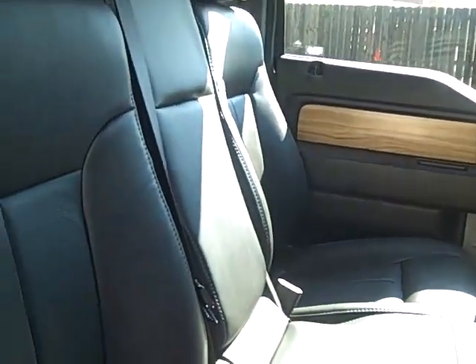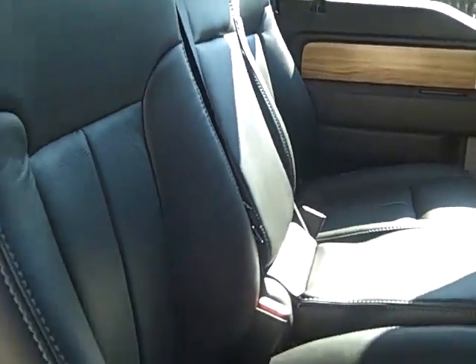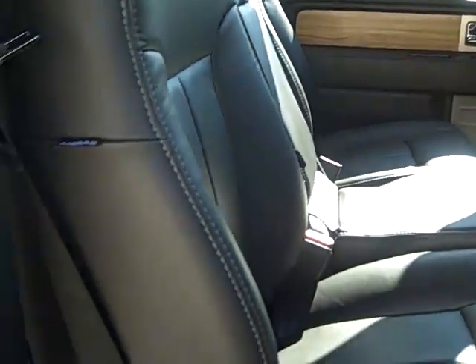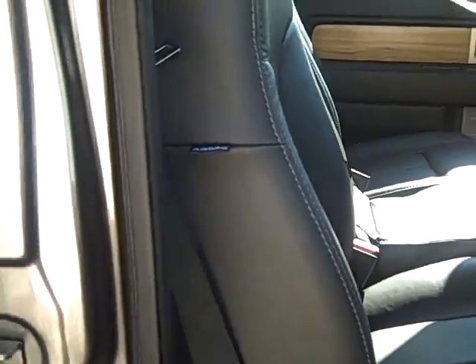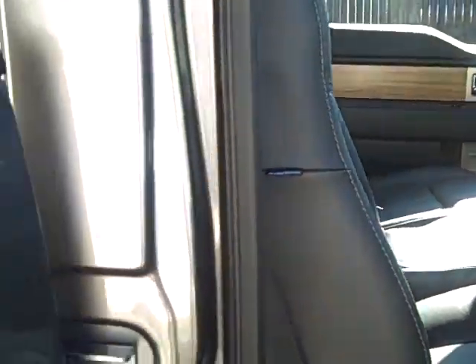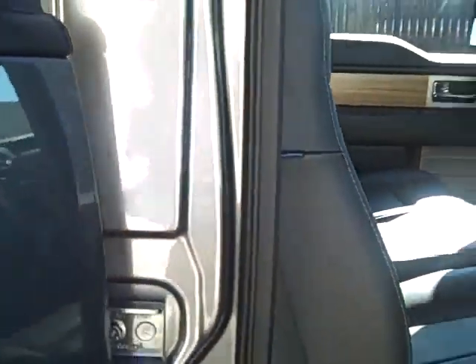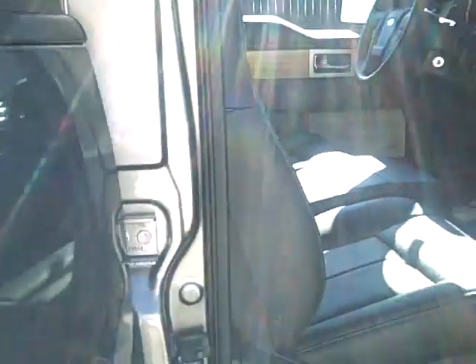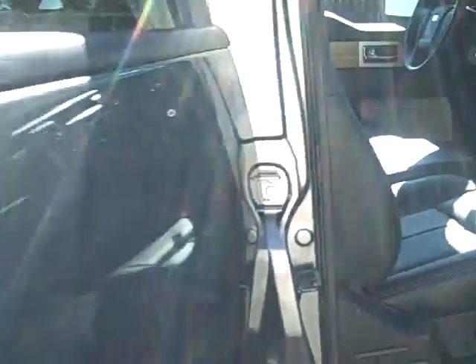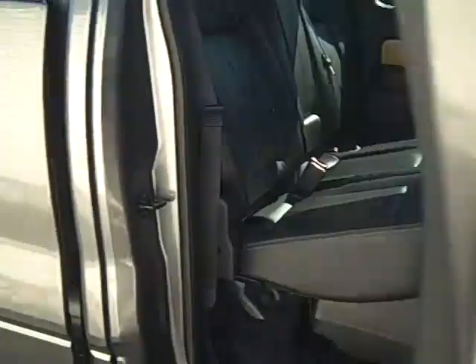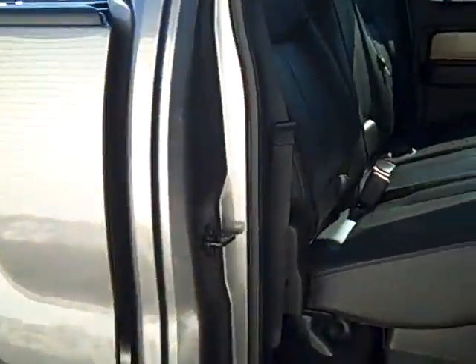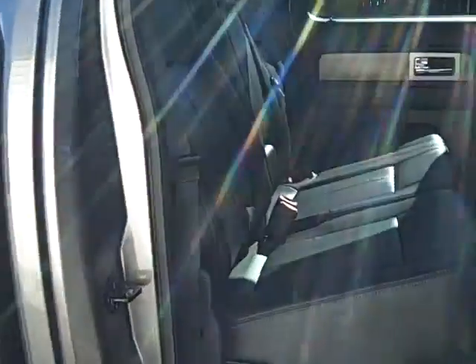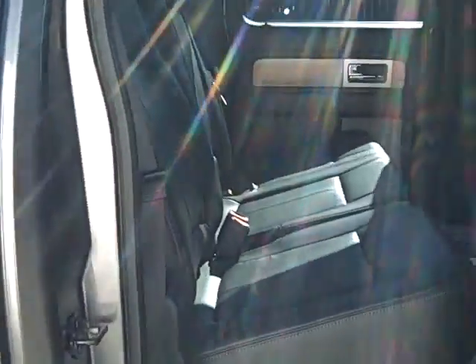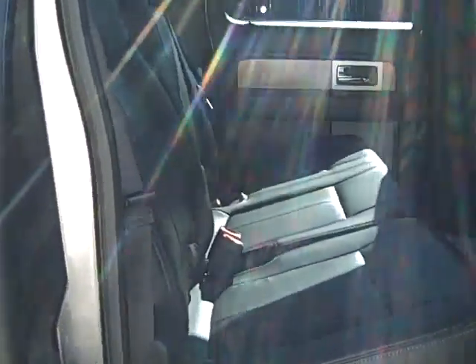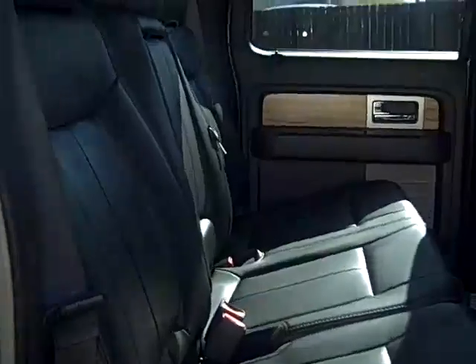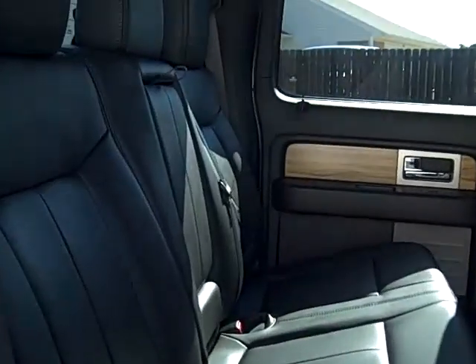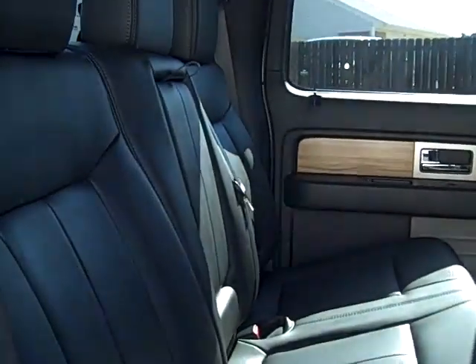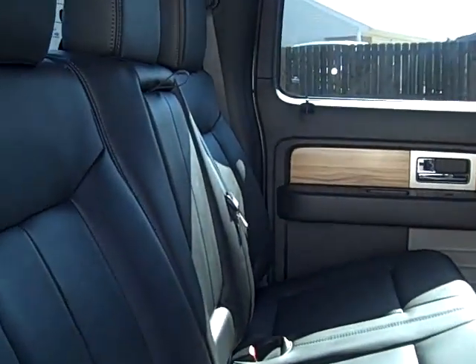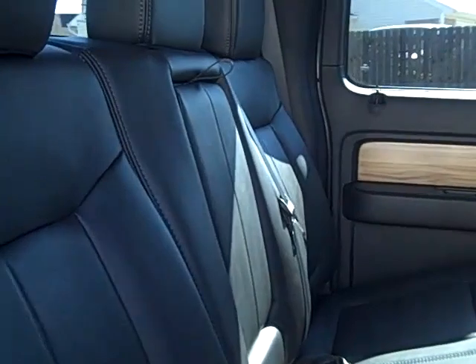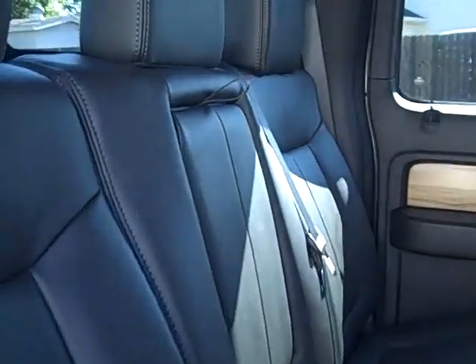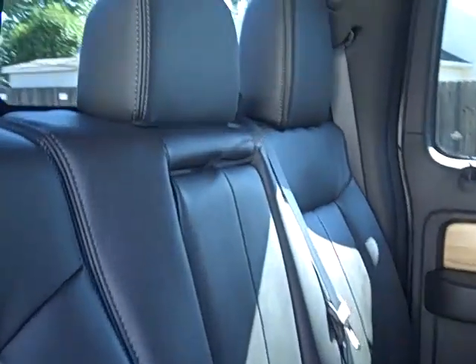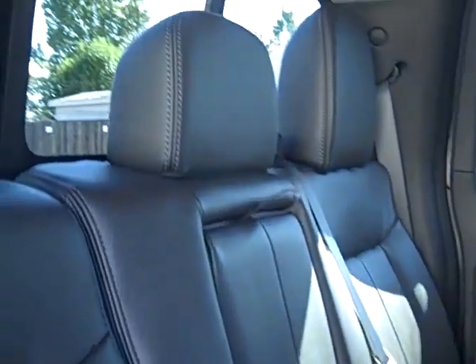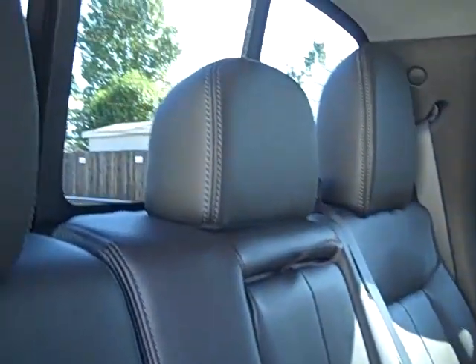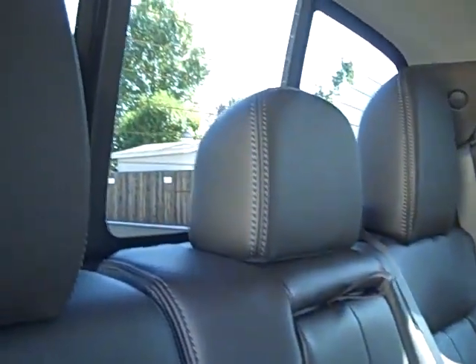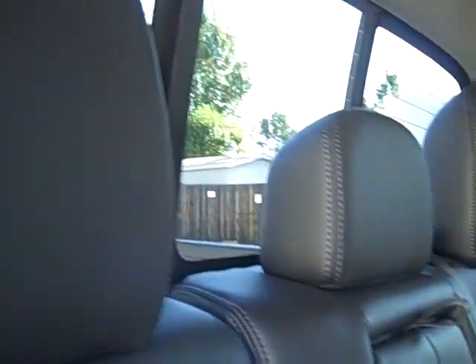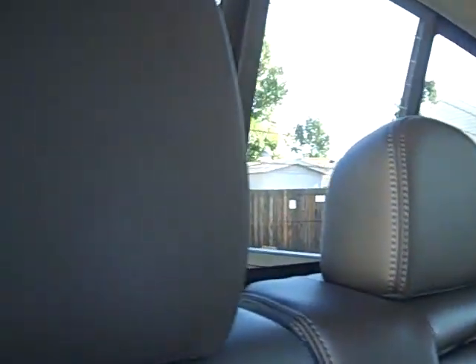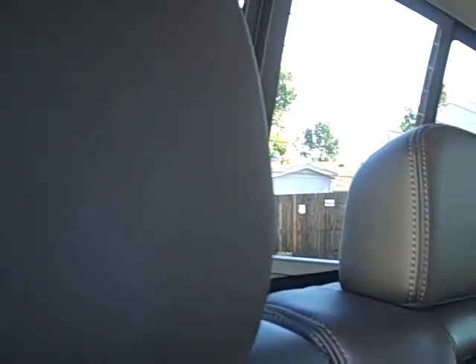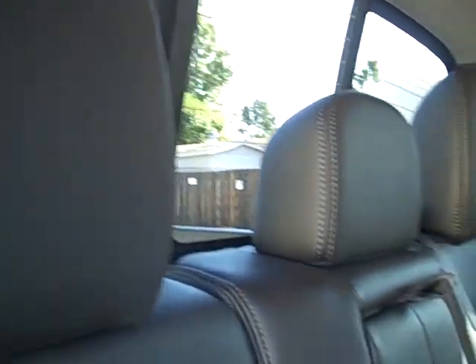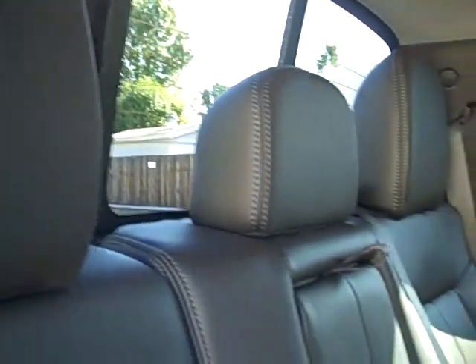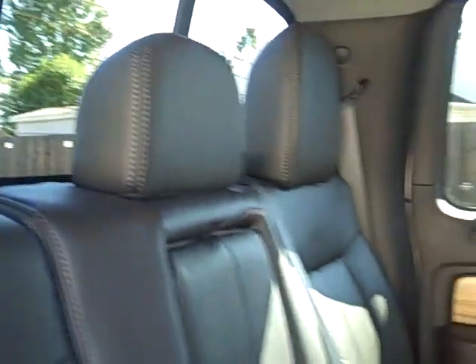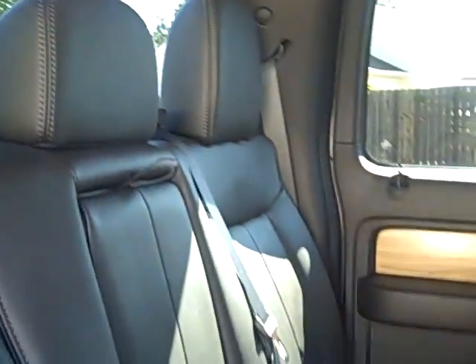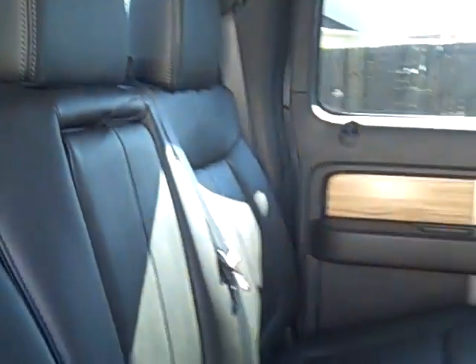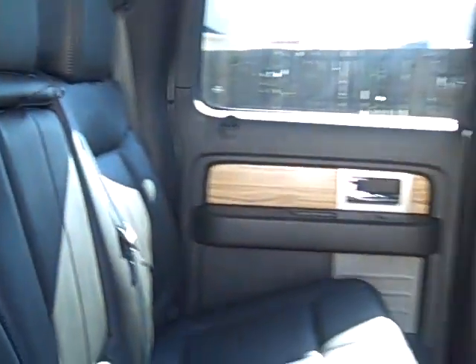We'll take a look at the back seat here. There is a power sliding rear window on this truck with a defroster. Very beautiful truck.